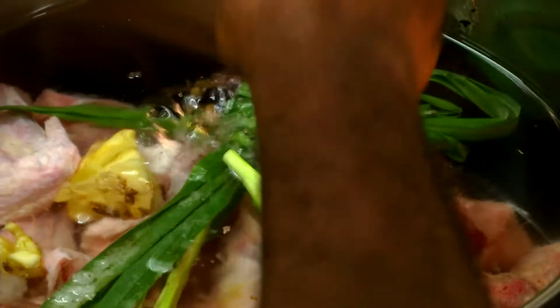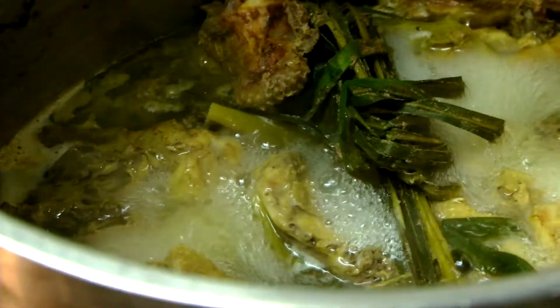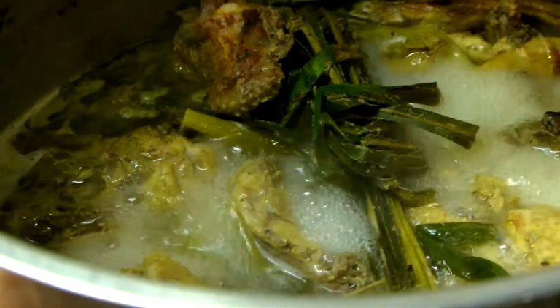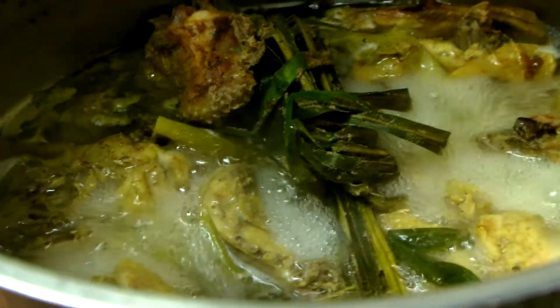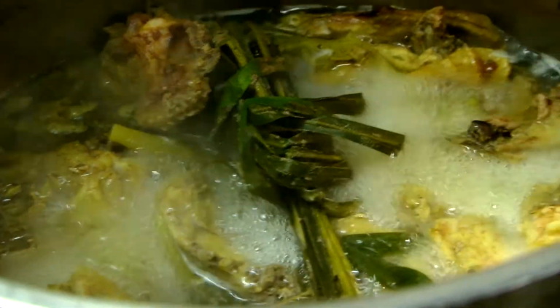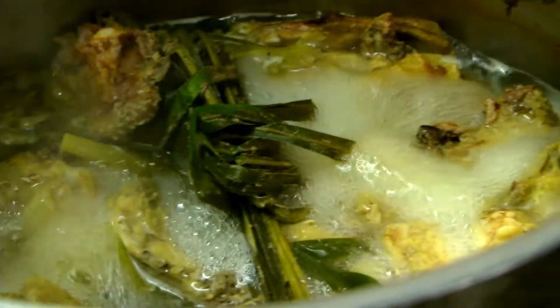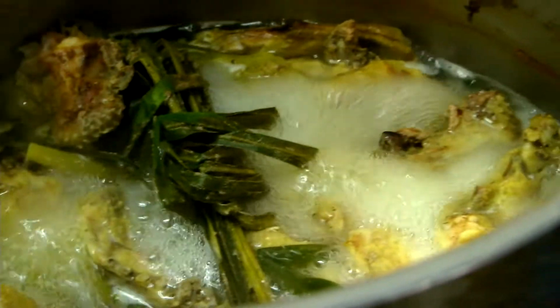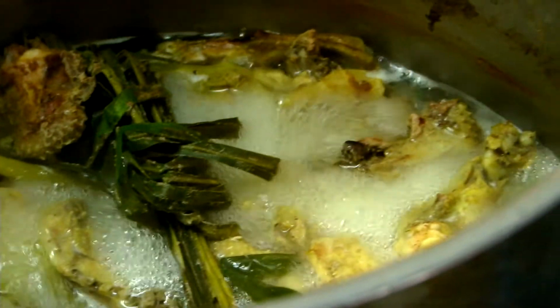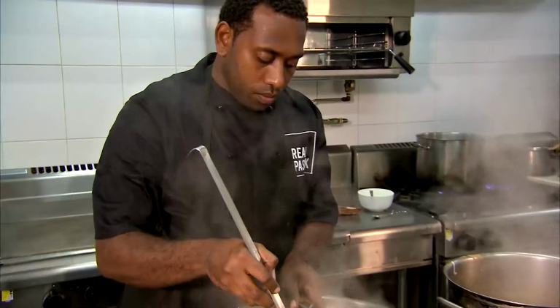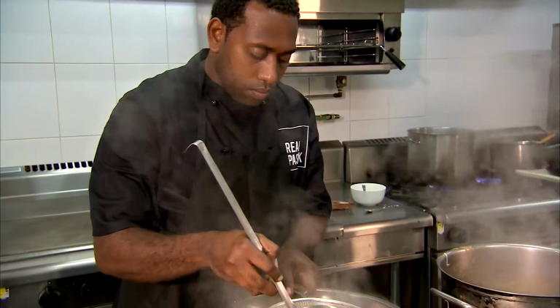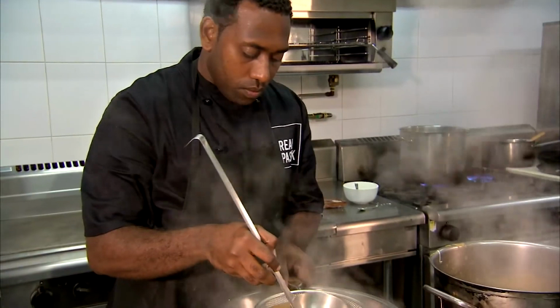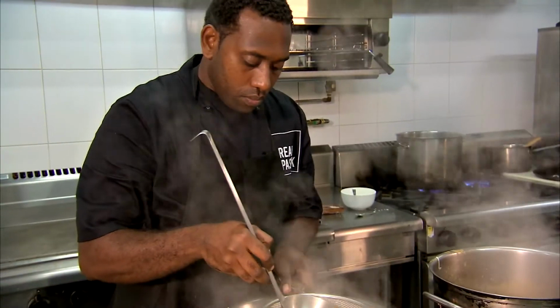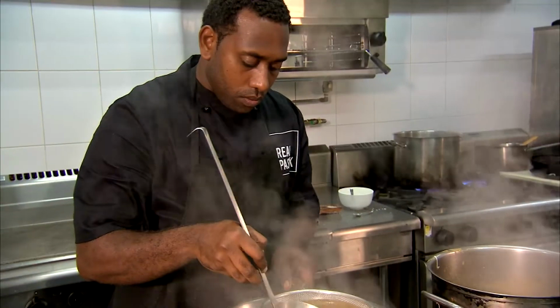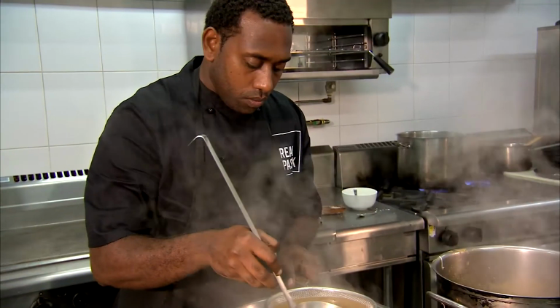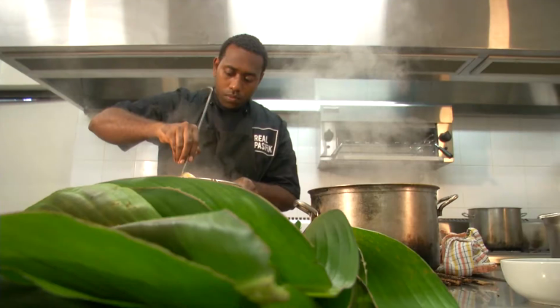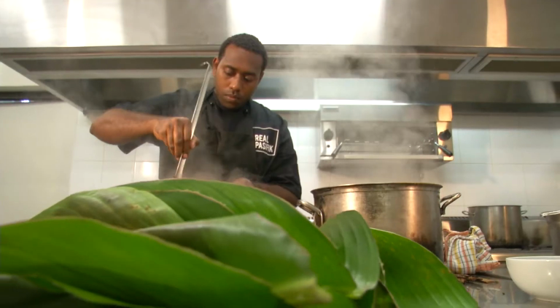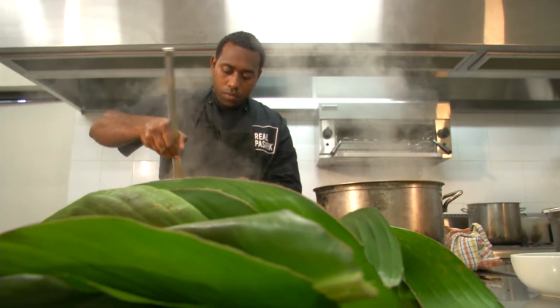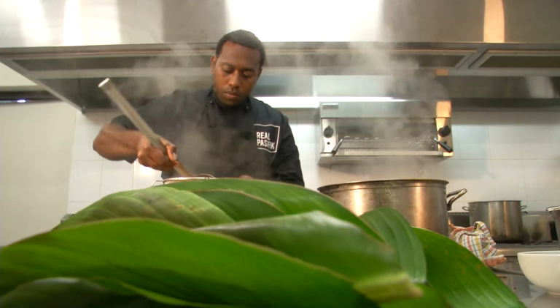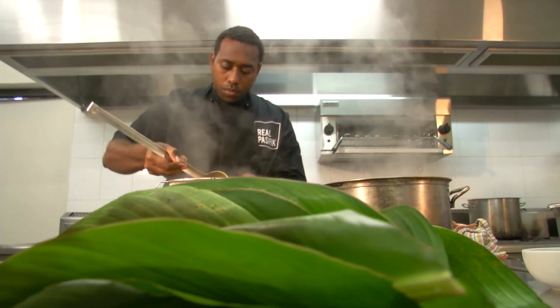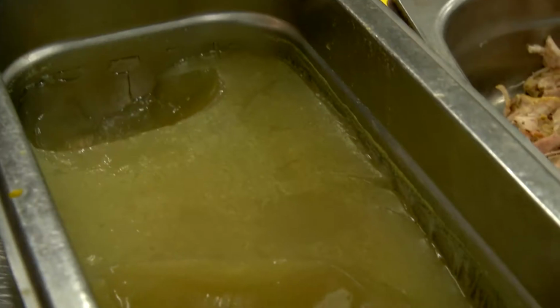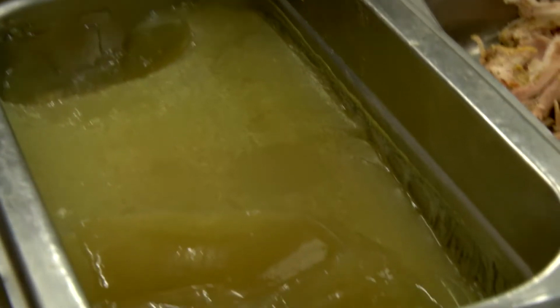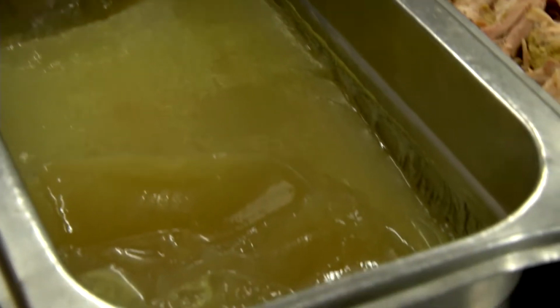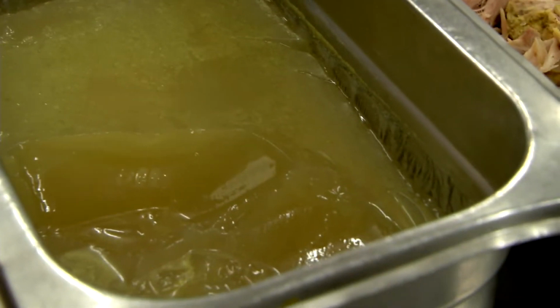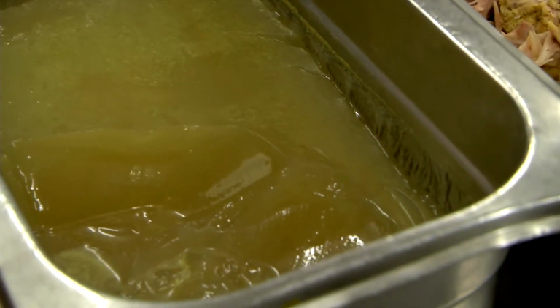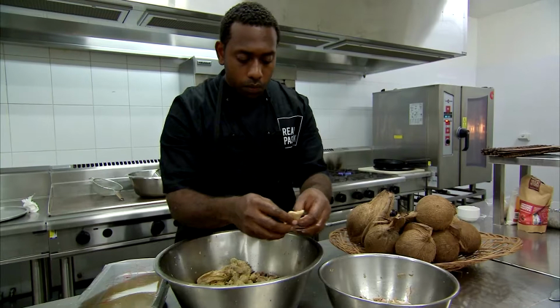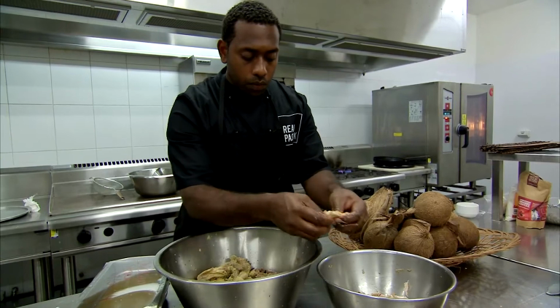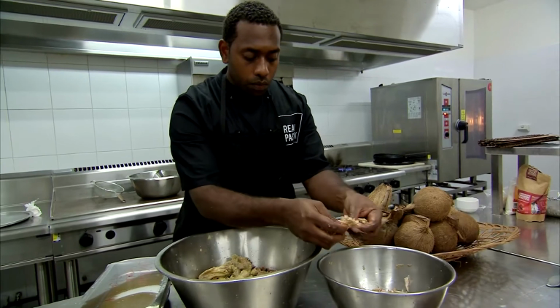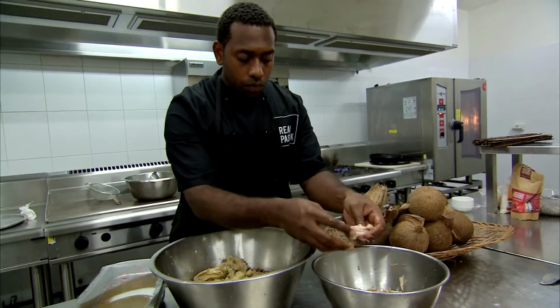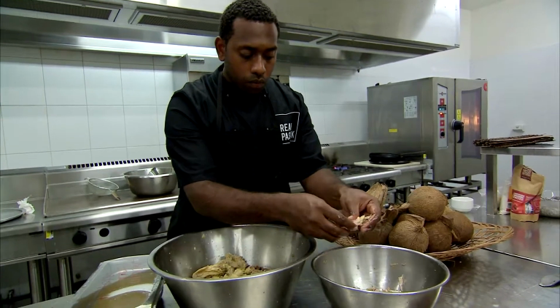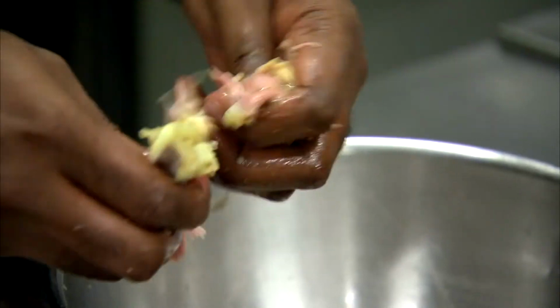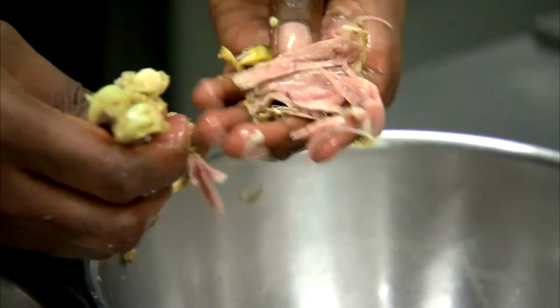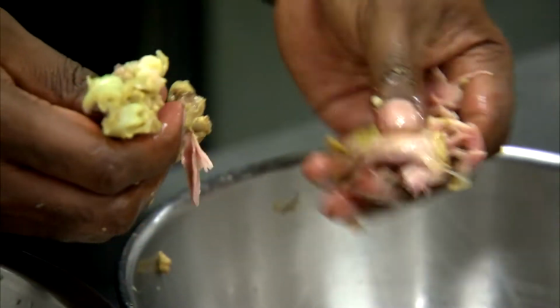Simmer on a low heat for 2 hours, skimming any fat off the top. Strain the broth and put aside to cool and set. Separate the chicken meat from the bones and set aside.